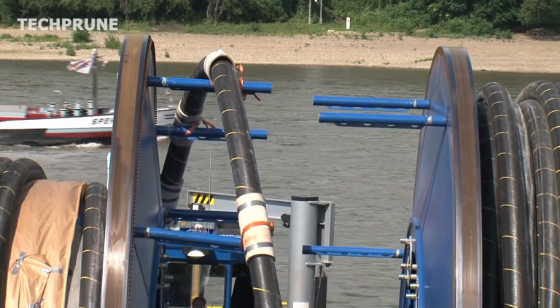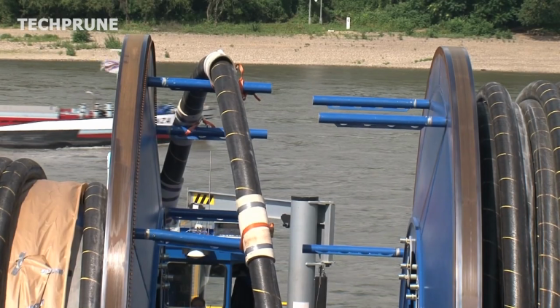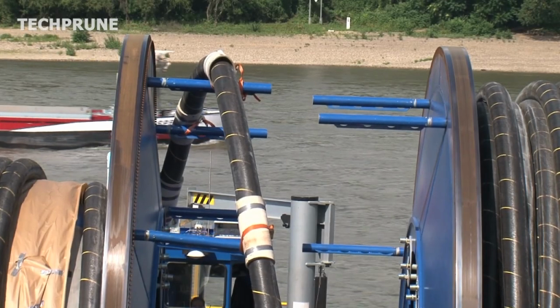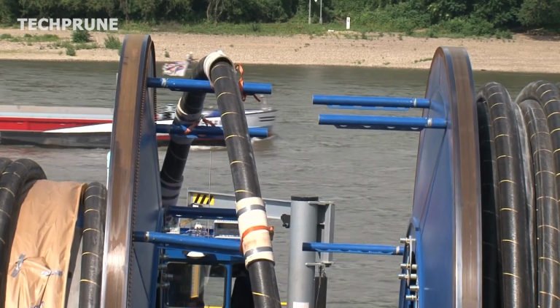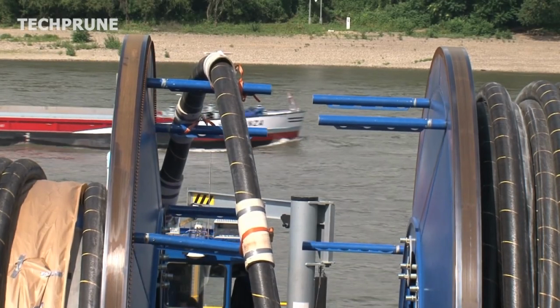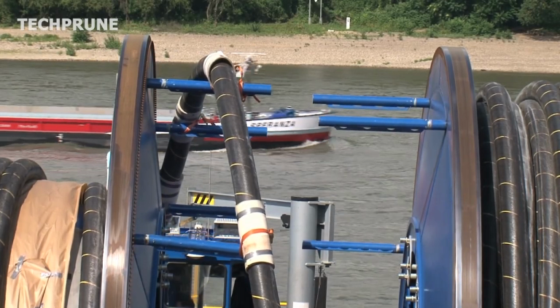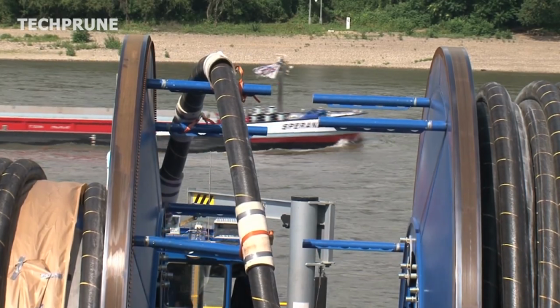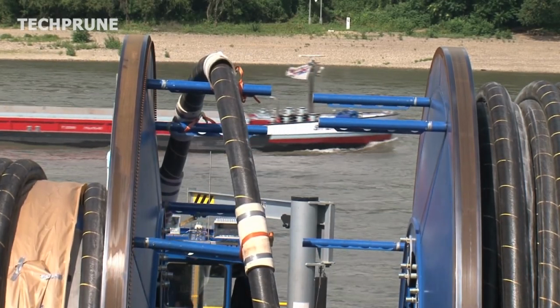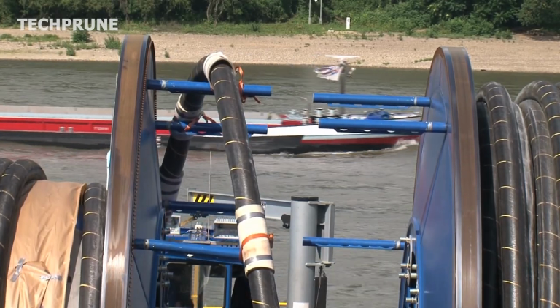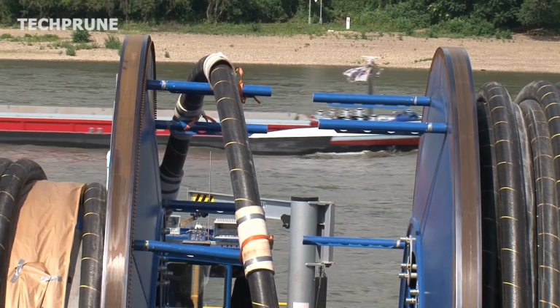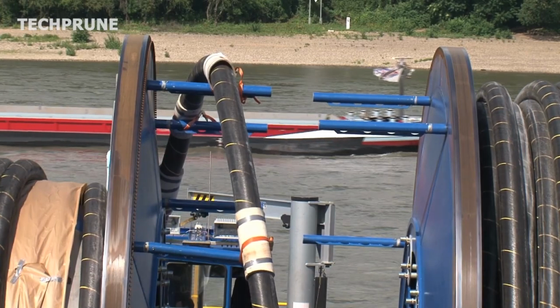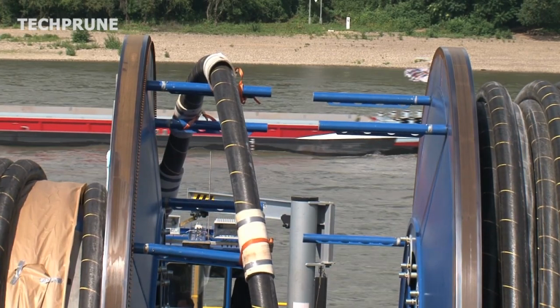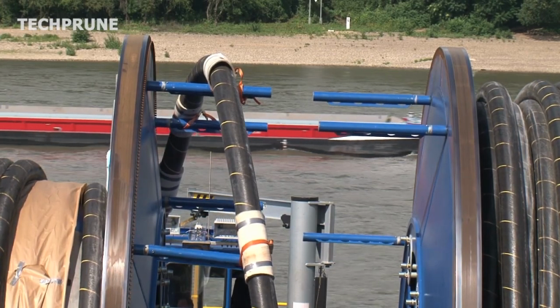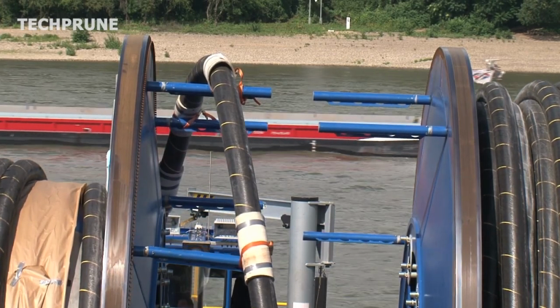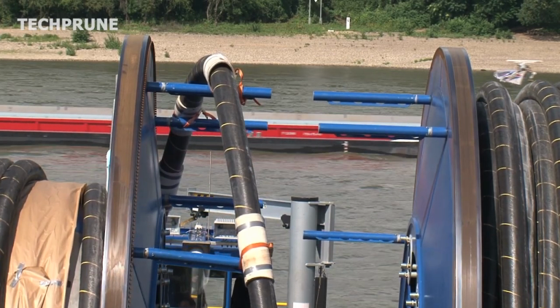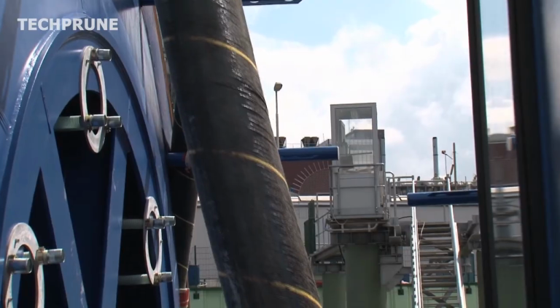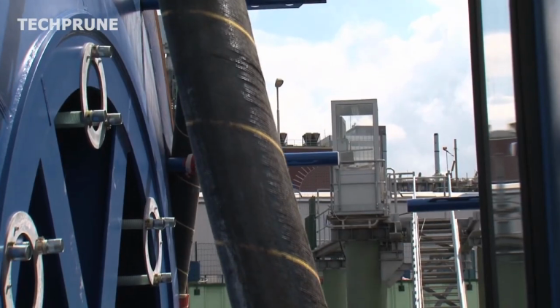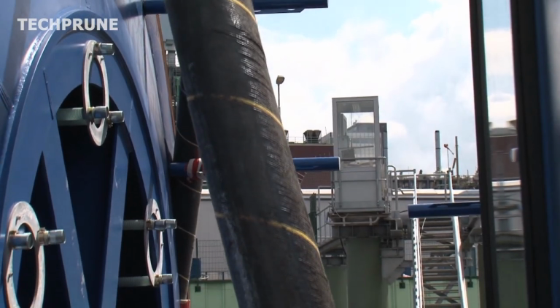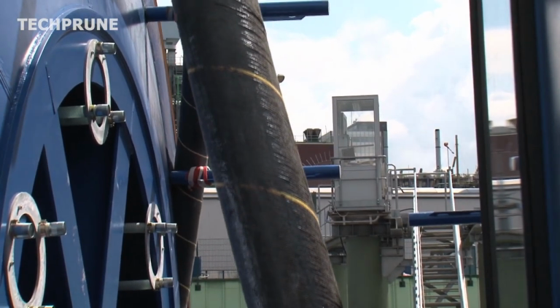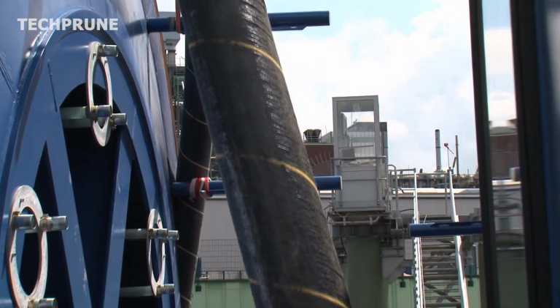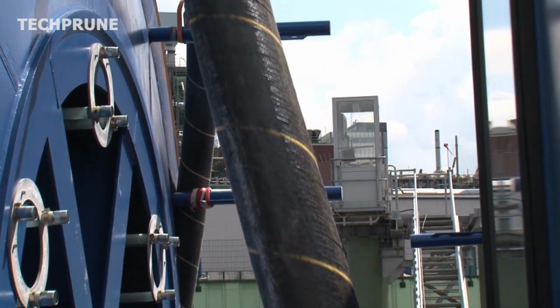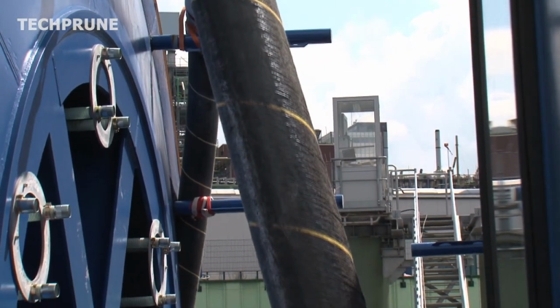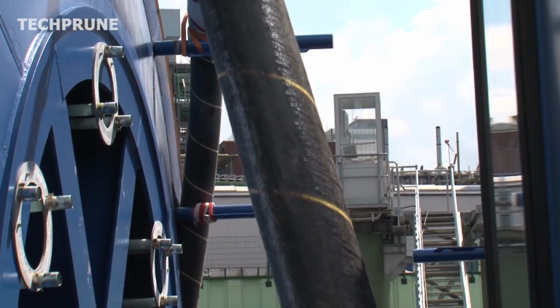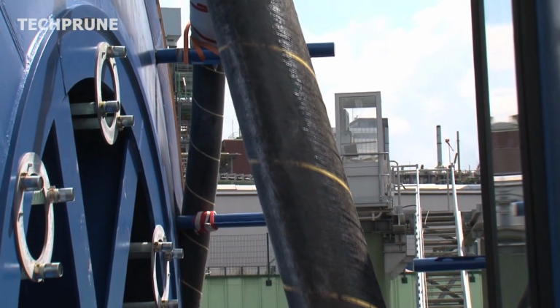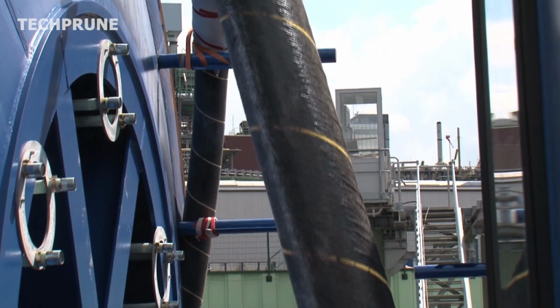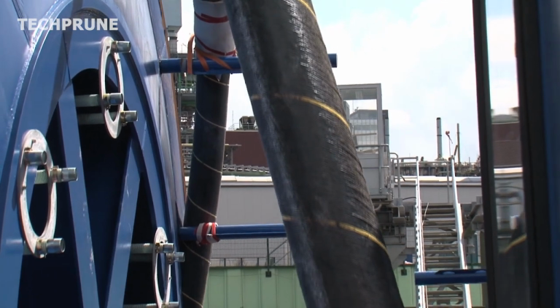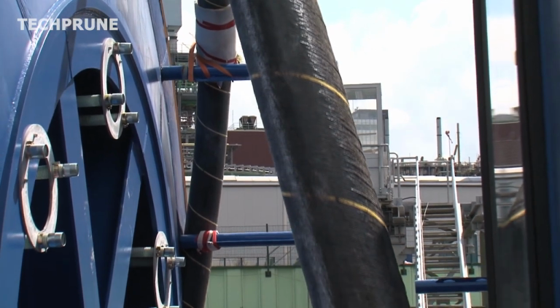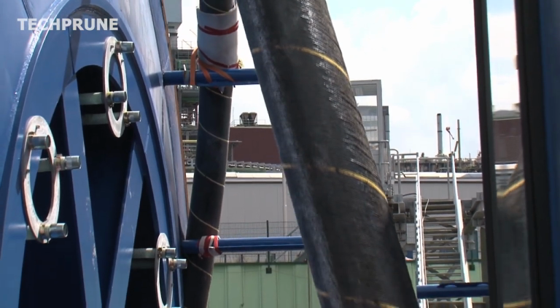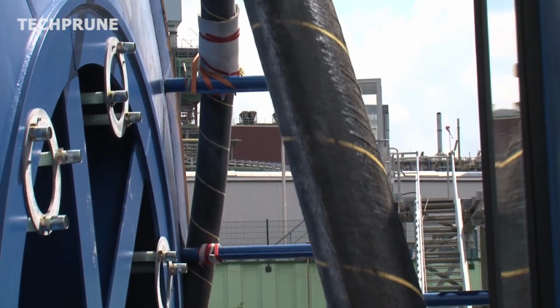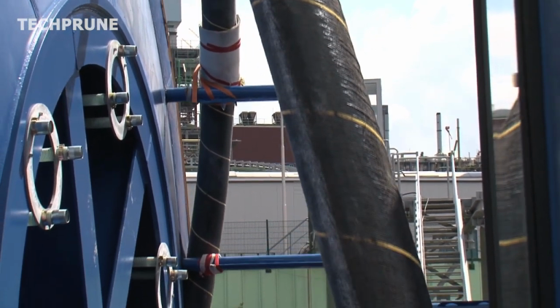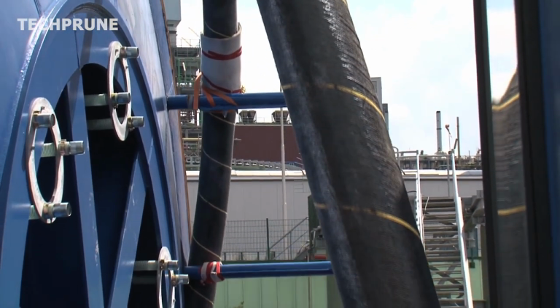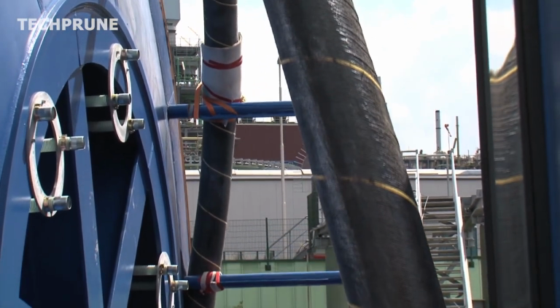Once the cable is deployed, it must be regularly monitored and maintained to ensure its continued operation. This includes checking for physical damage and upgrading the repeaters to keep pace with the growing demand for bandwidth.